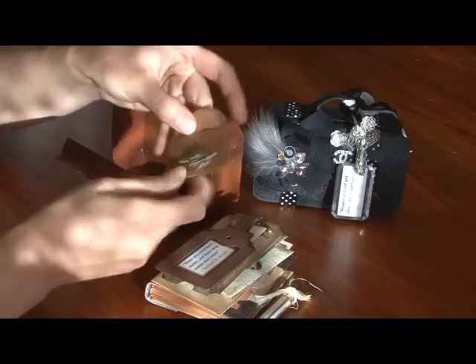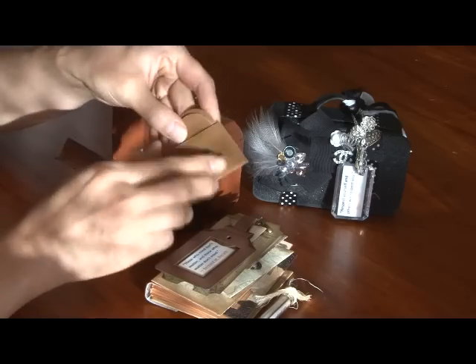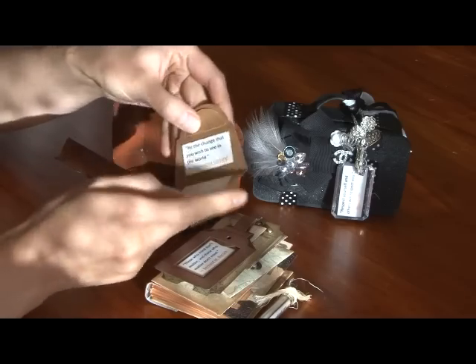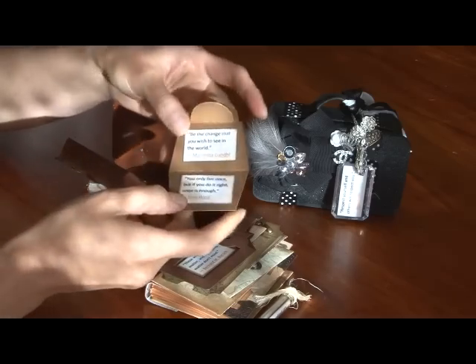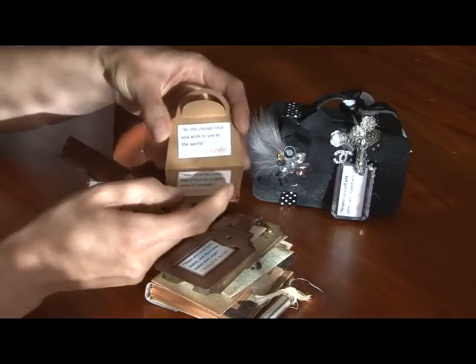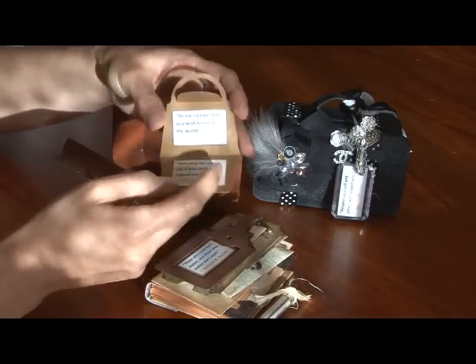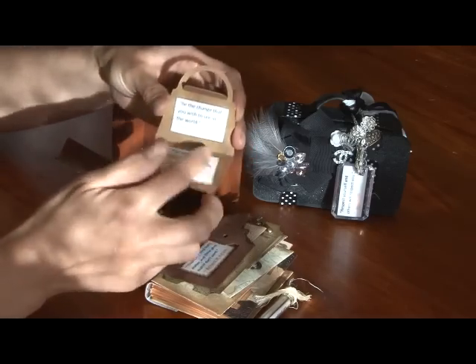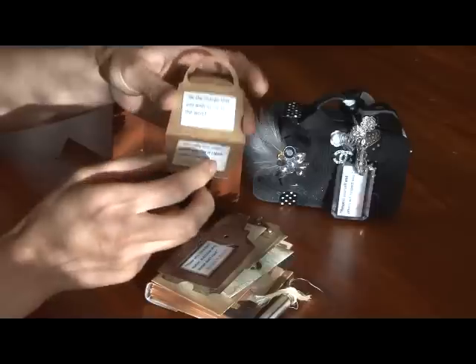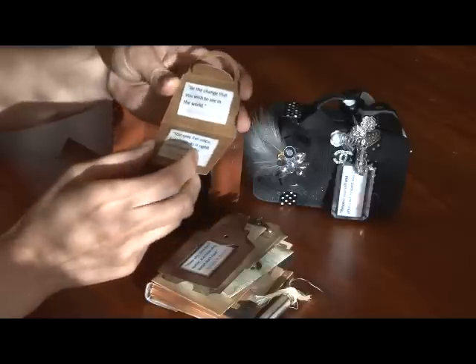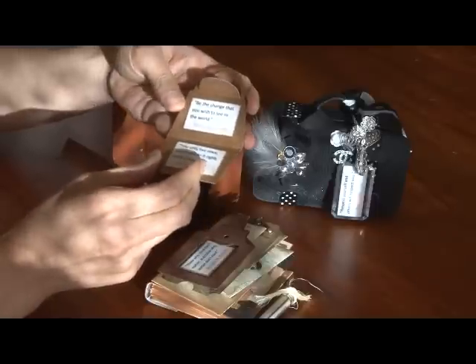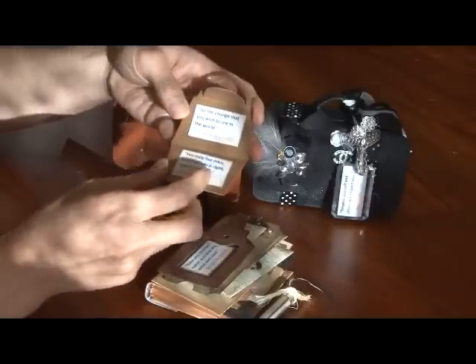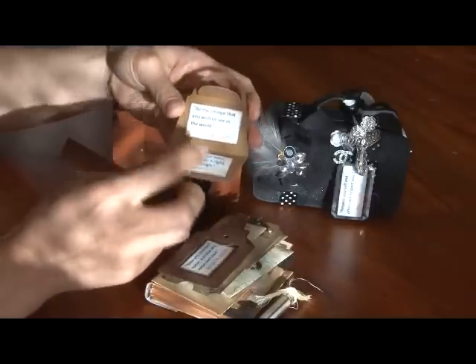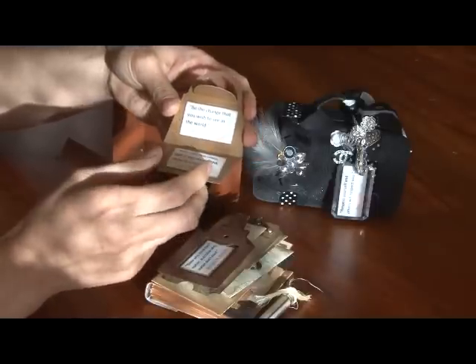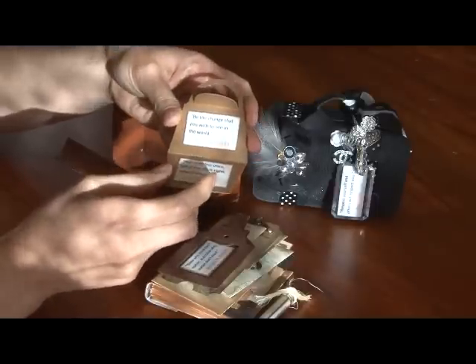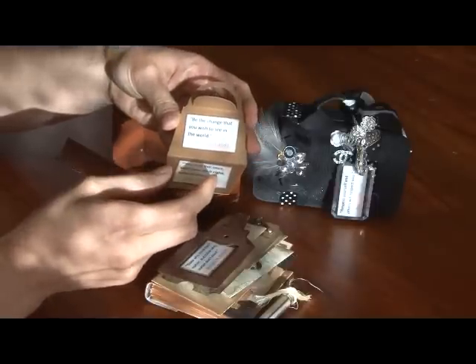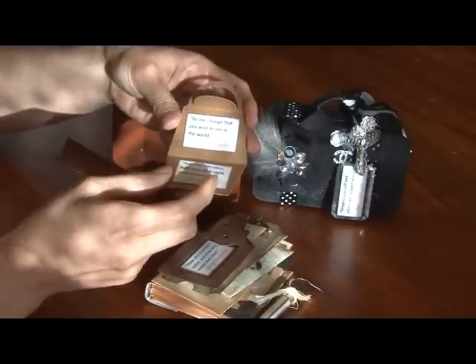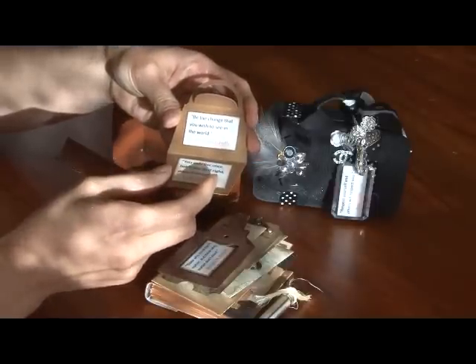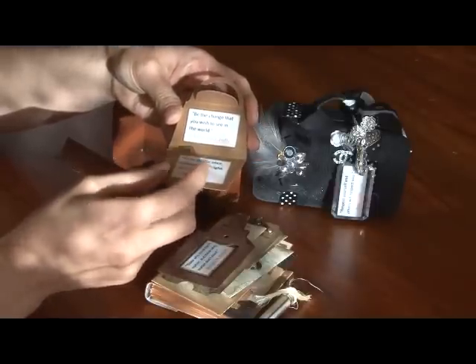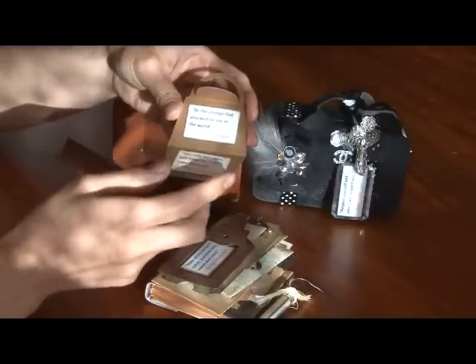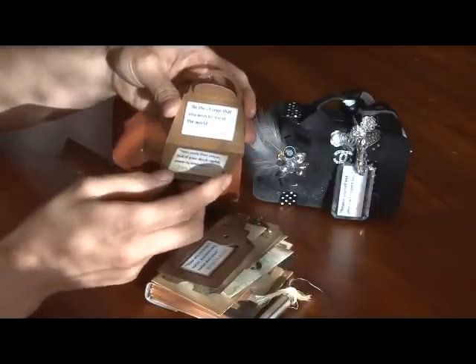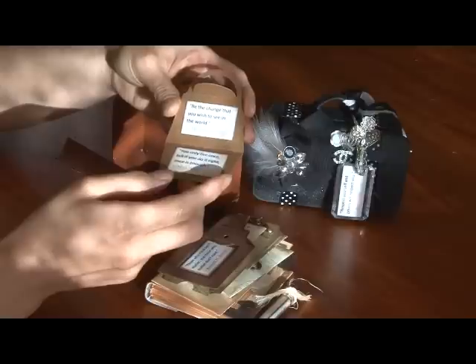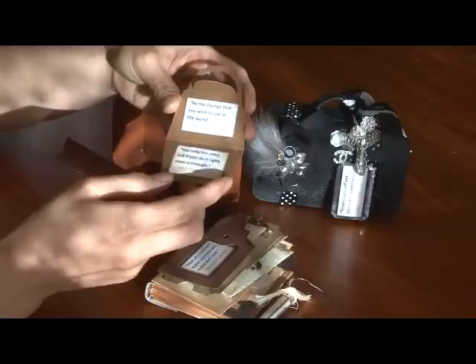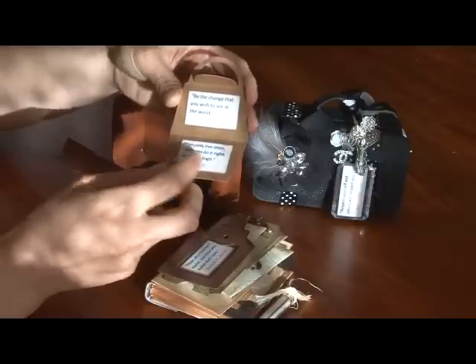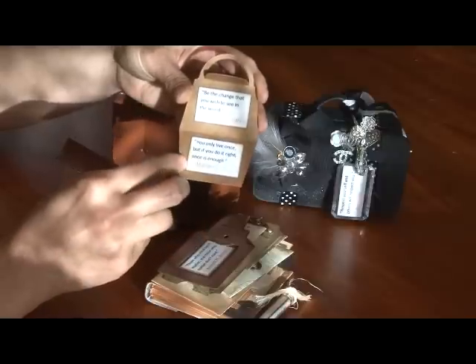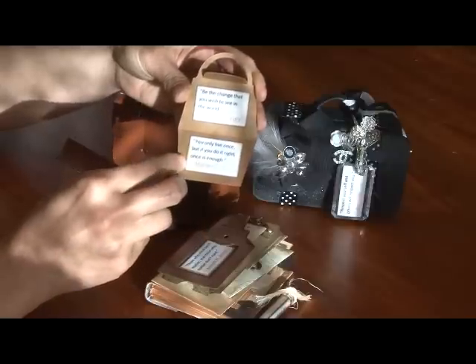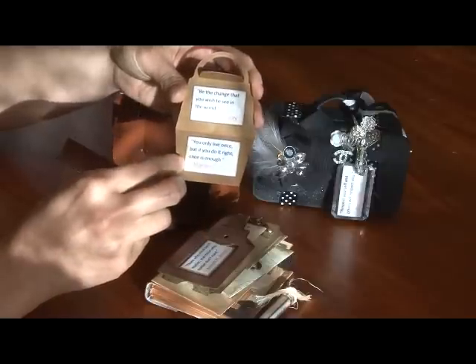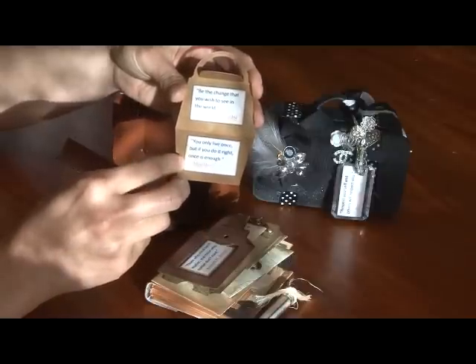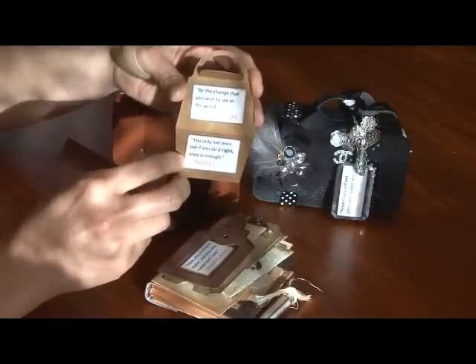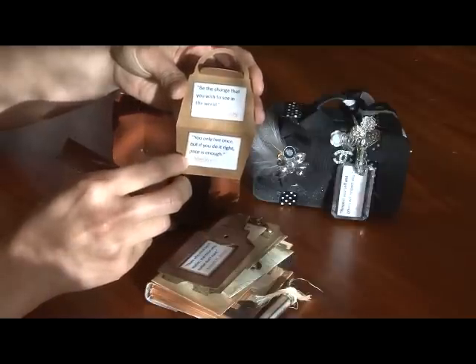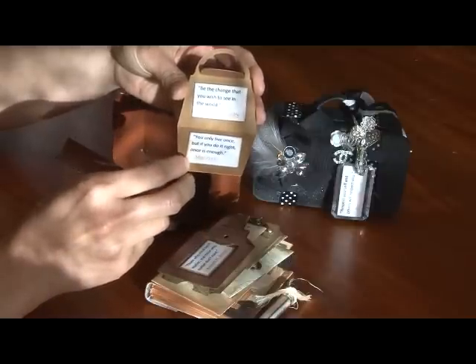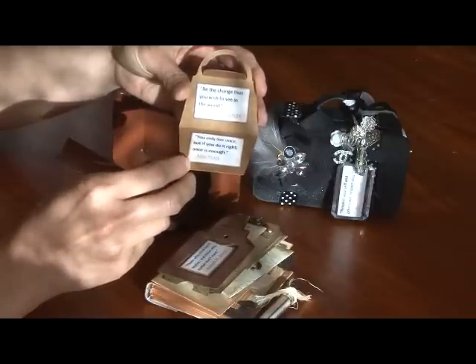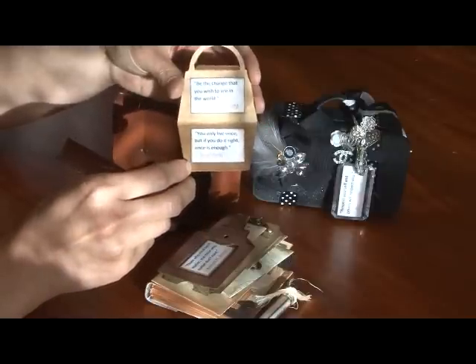Inside I've got all these quotes that I got off the internet. For example: "Be the change that you wish to see in the world" — that's from Mahatma Gandhi. And "You only live once, but if you do it right, once is enough" — Mae West.